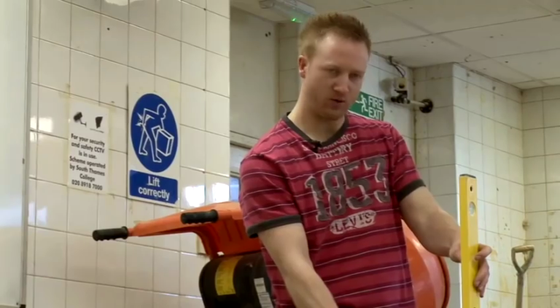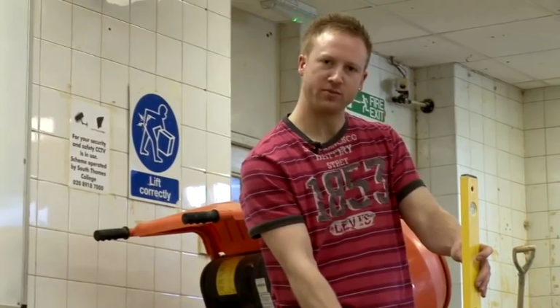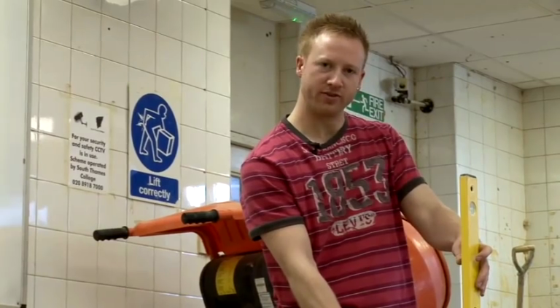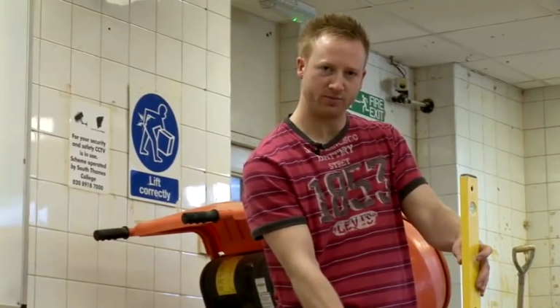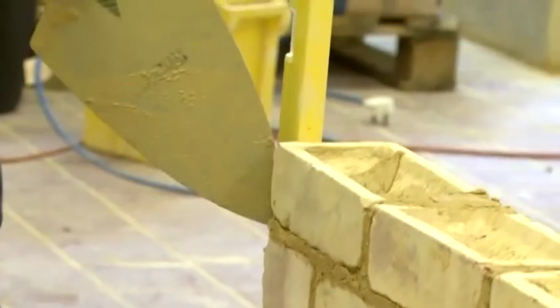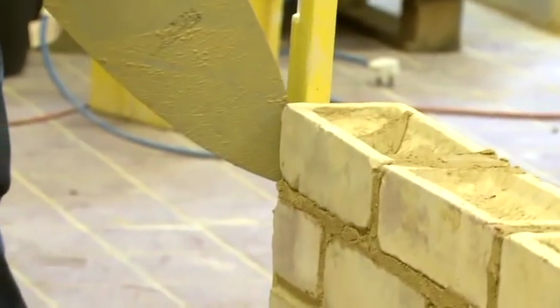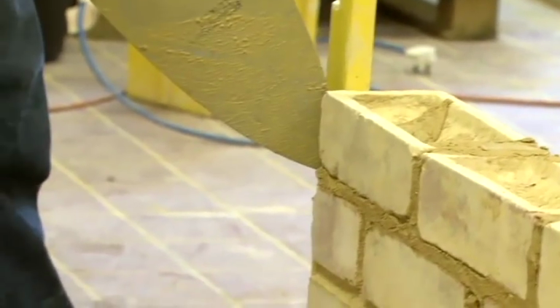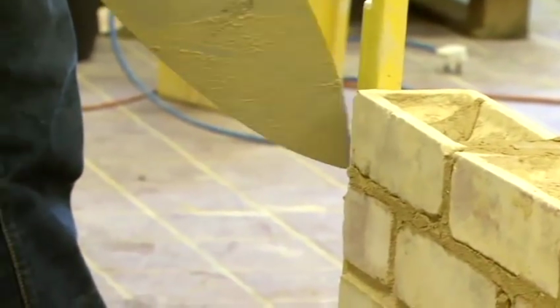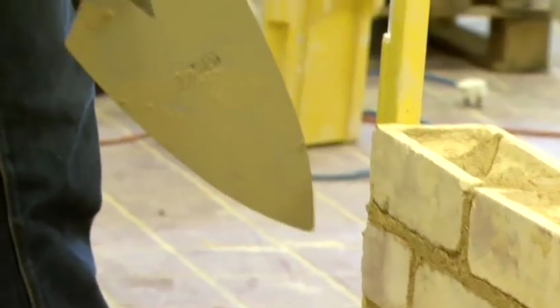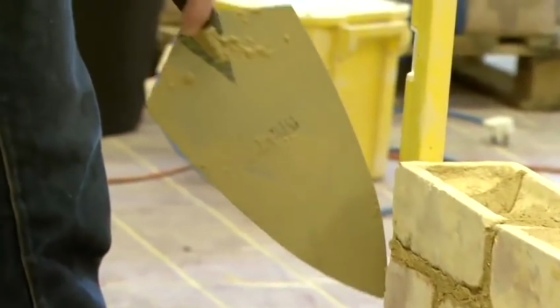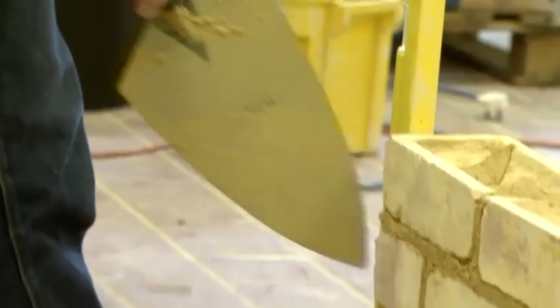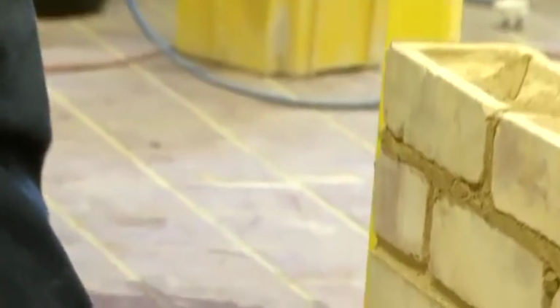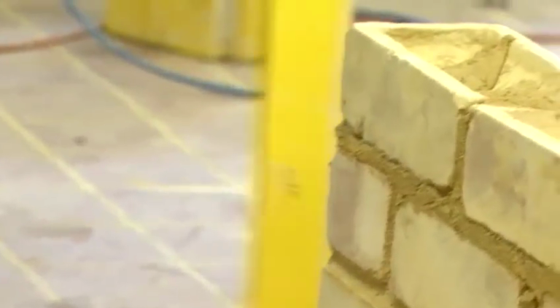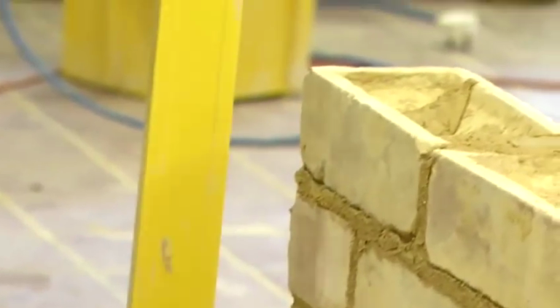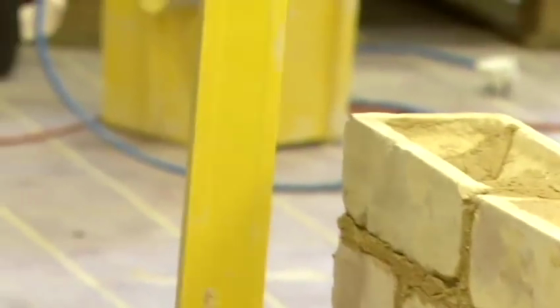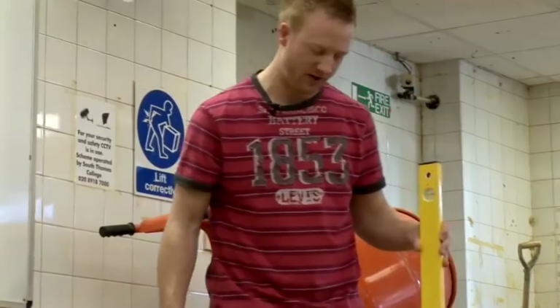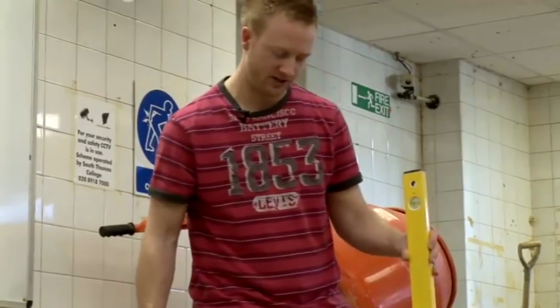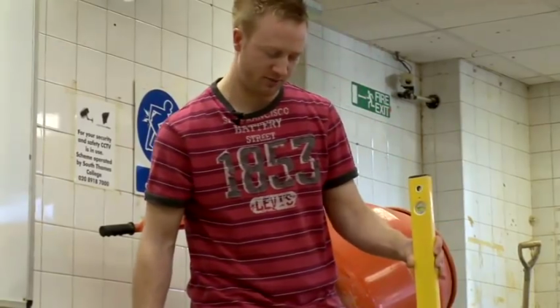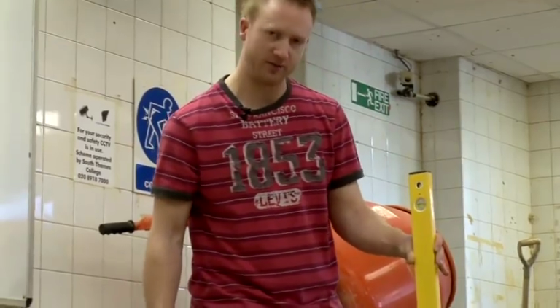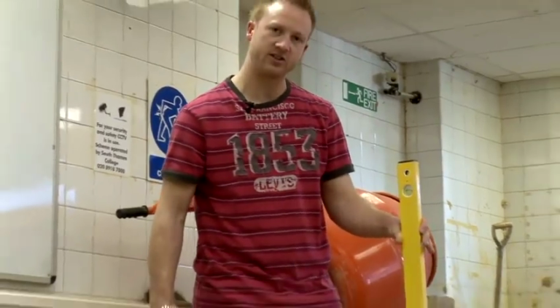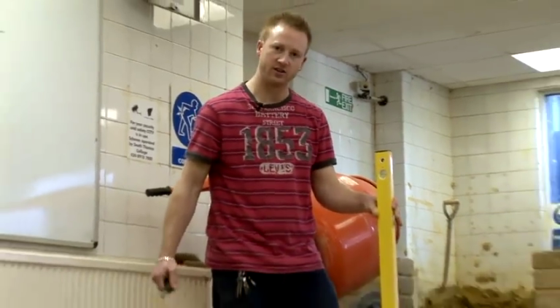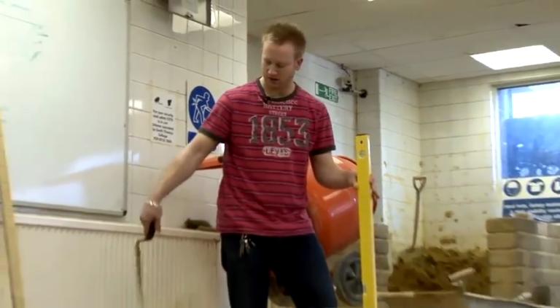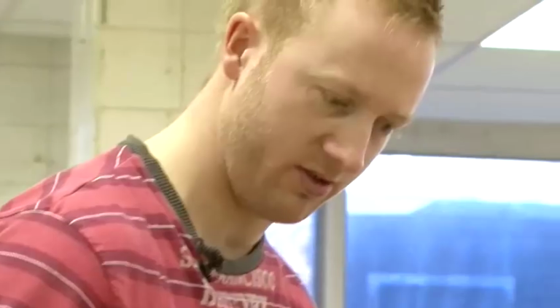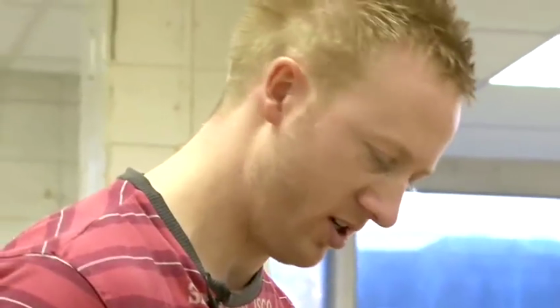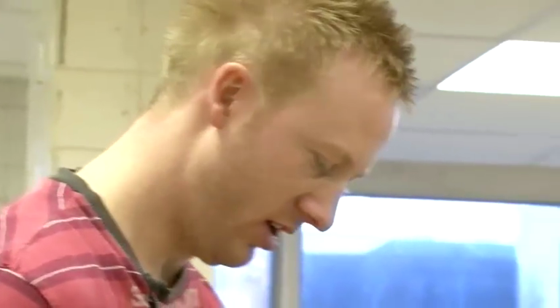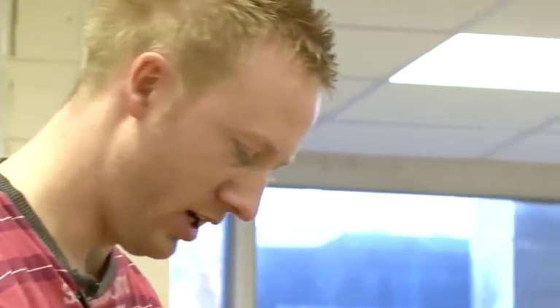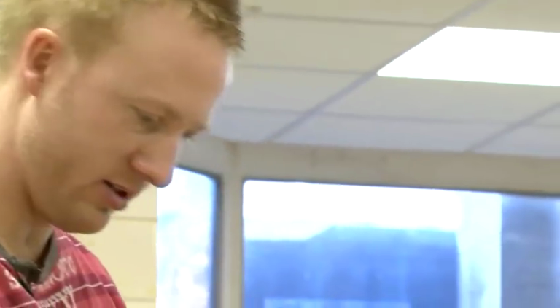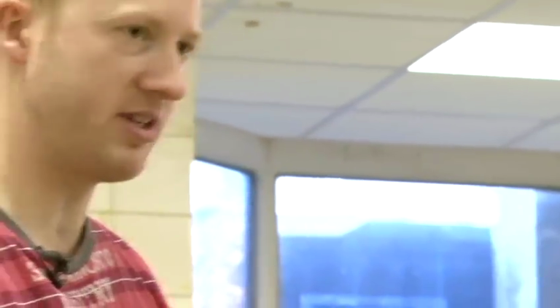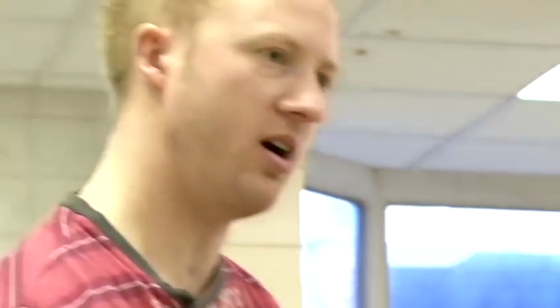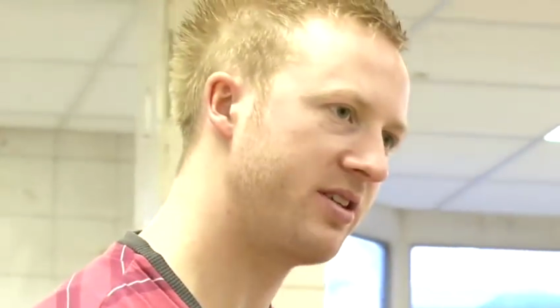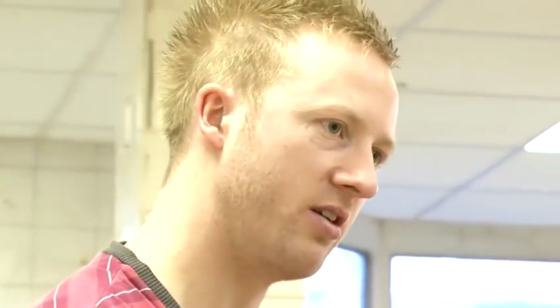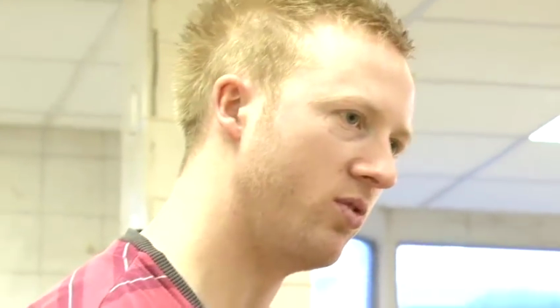Once my reveal is plumb and going up right I need to check that the face side is plumb. The face side is where your materials are — it's the best side of the wall.